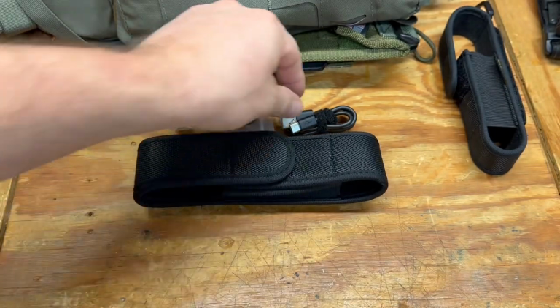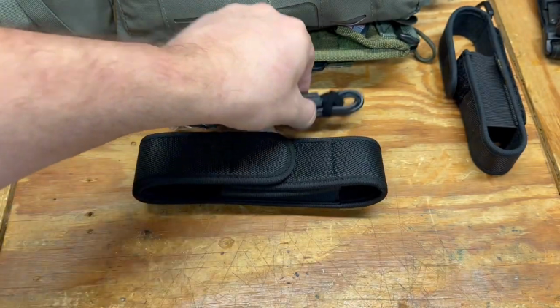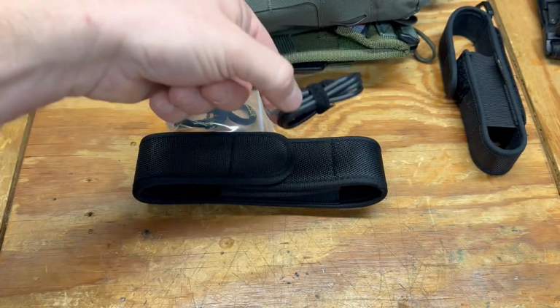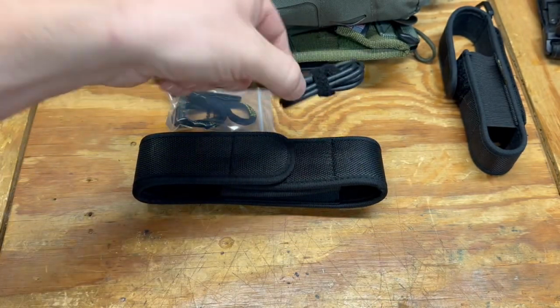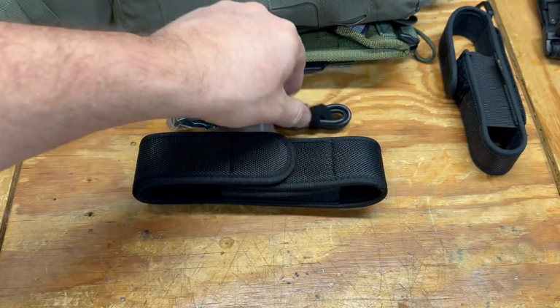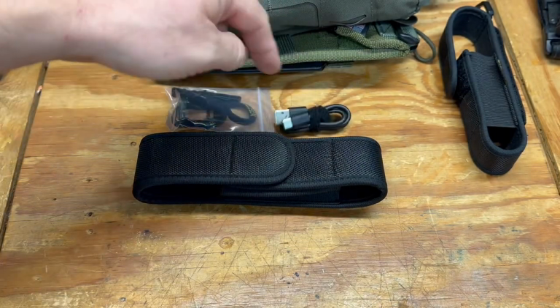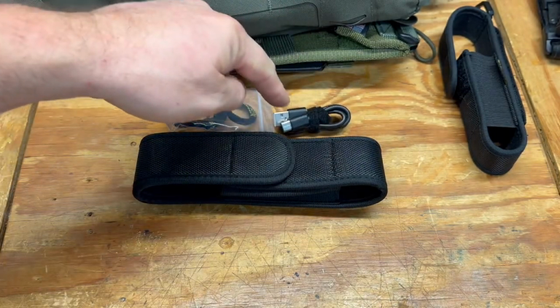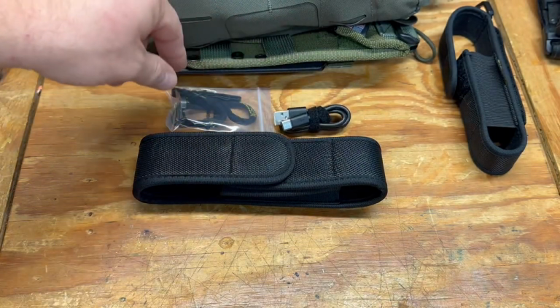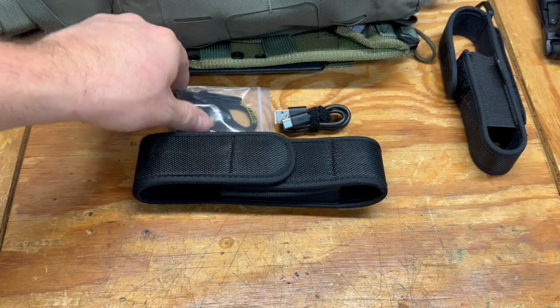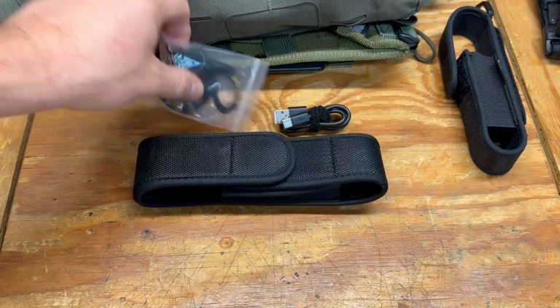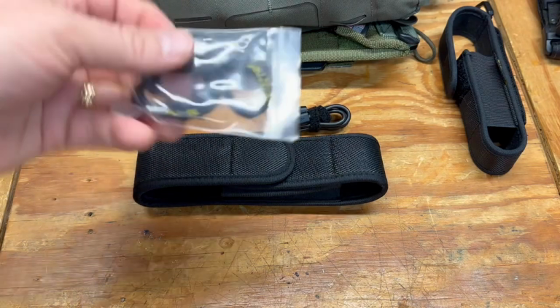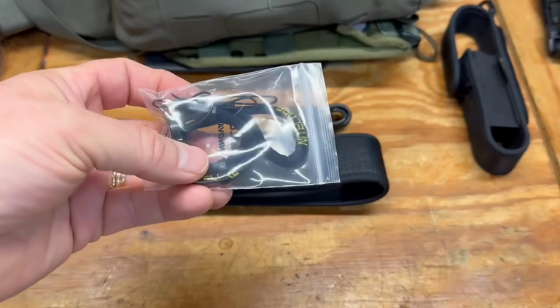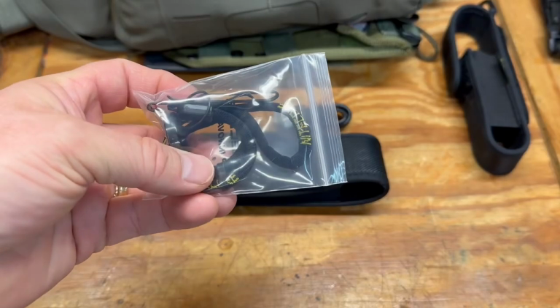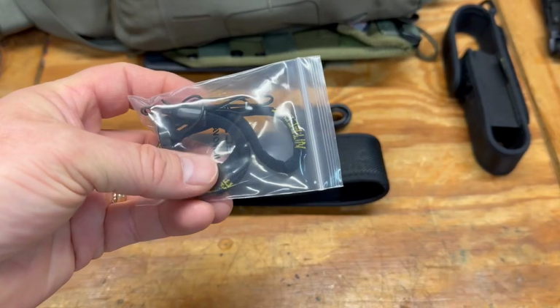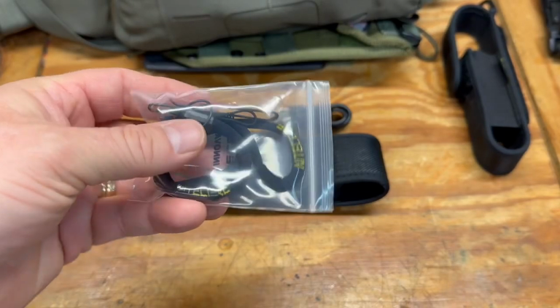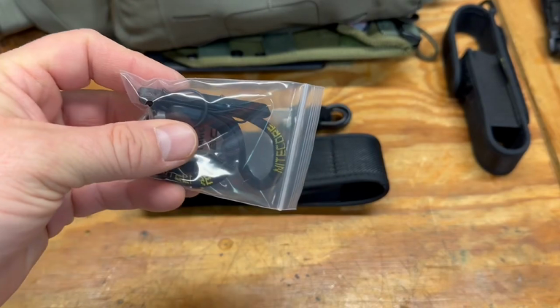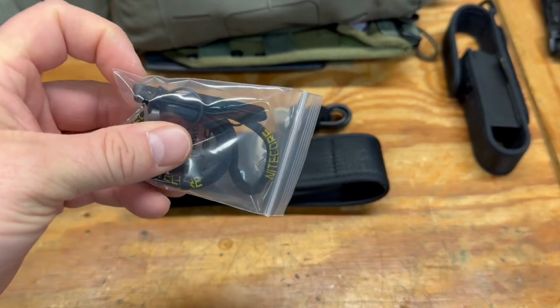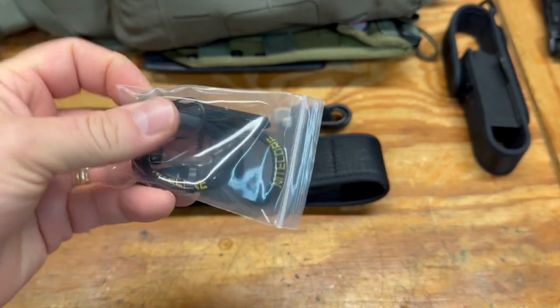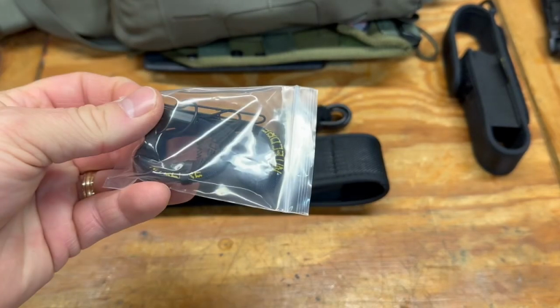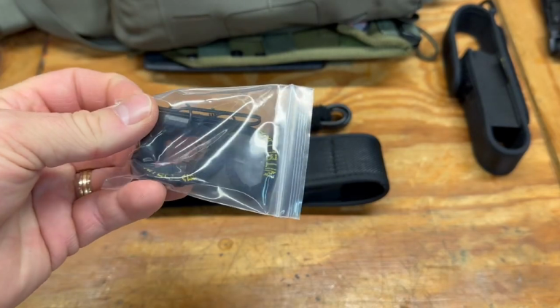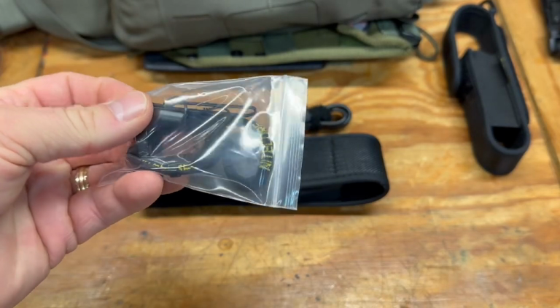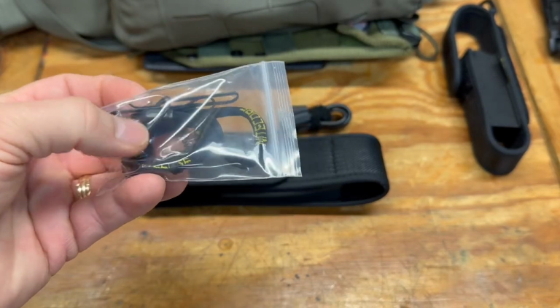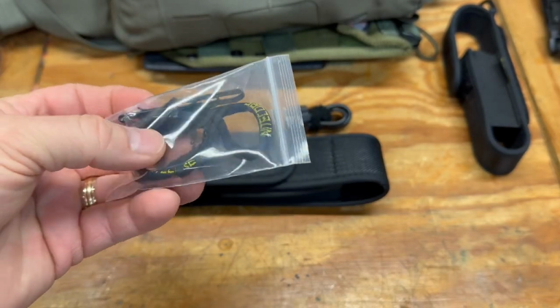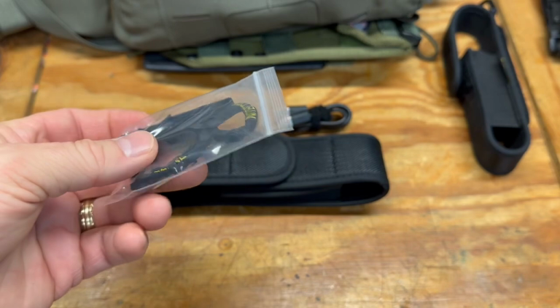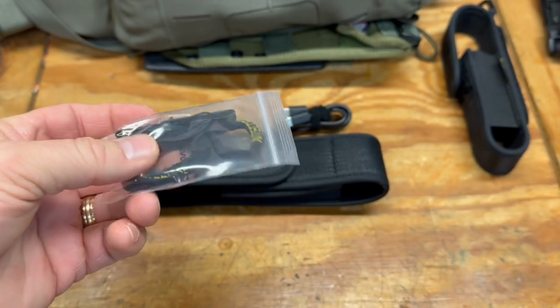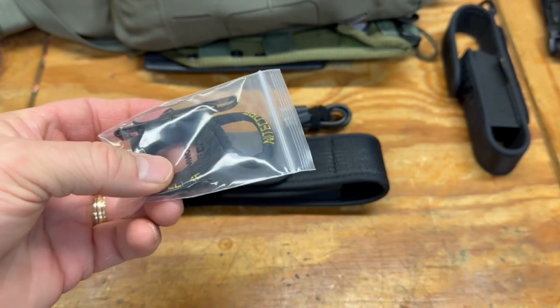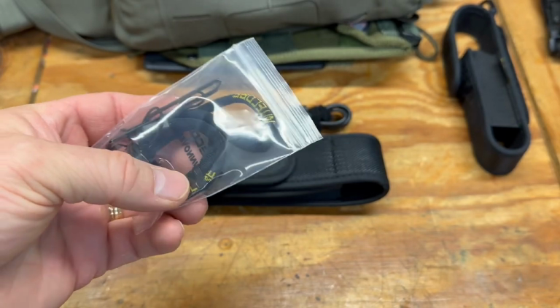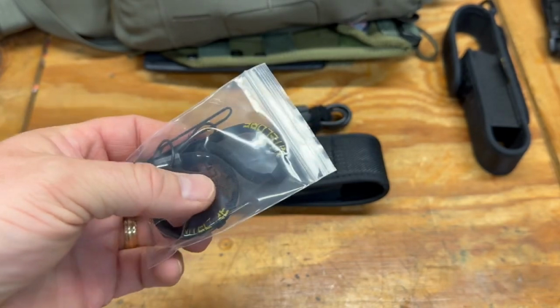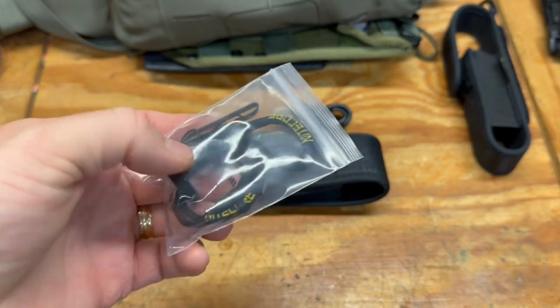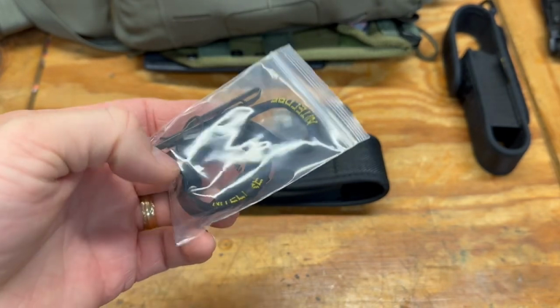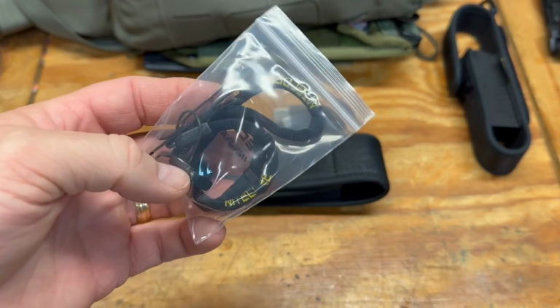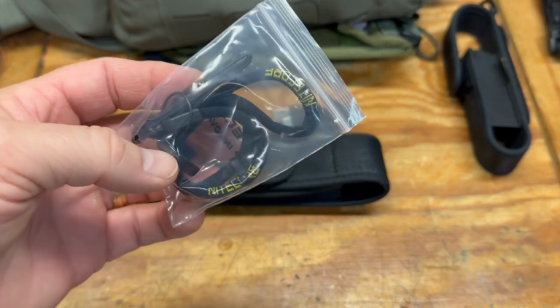You also get a USB-C charging cable, a pocket clip if you want to use one, a lanyard, and the O-rings.